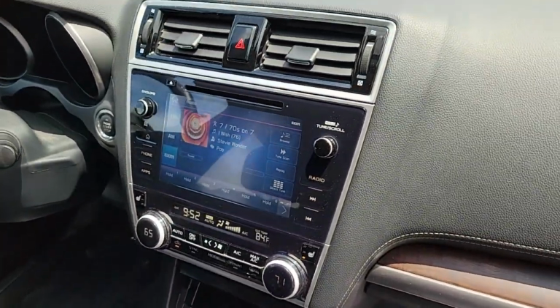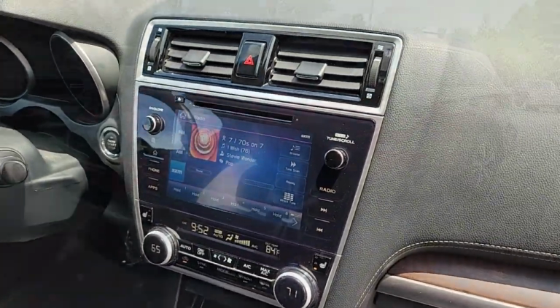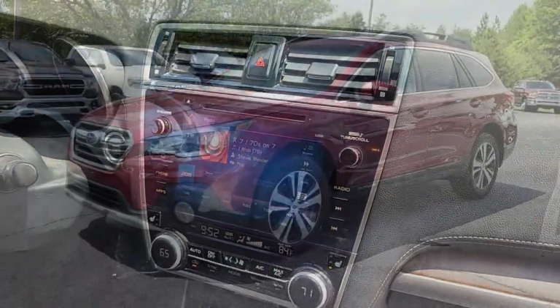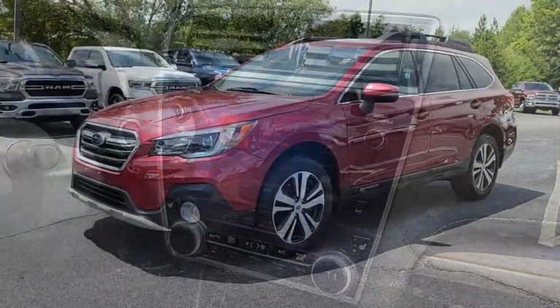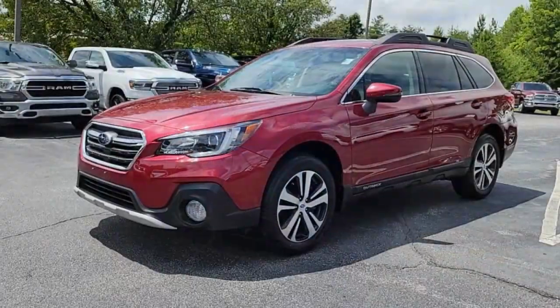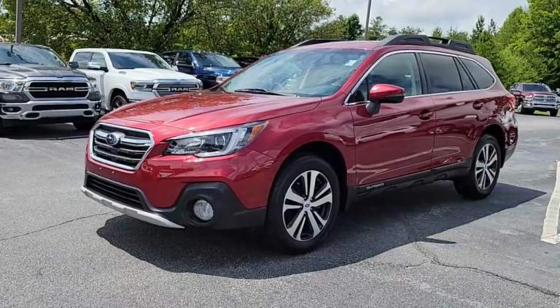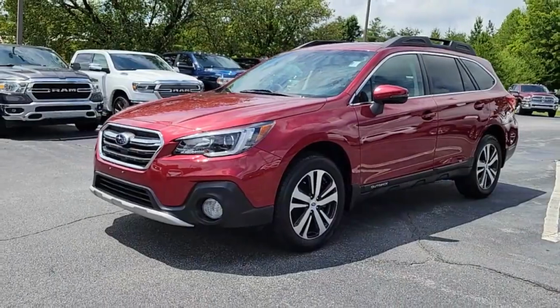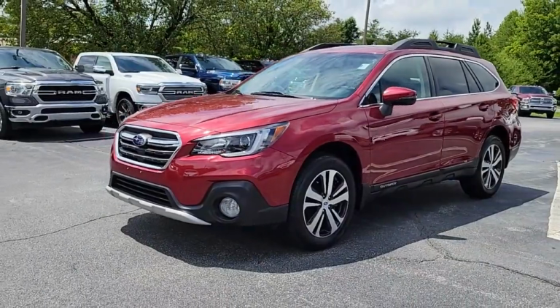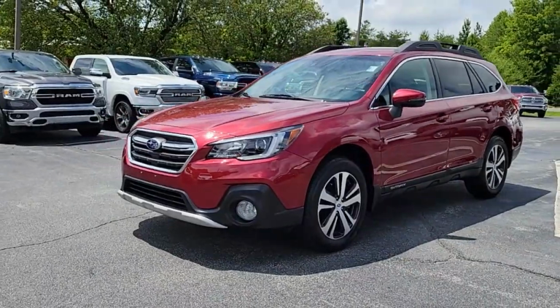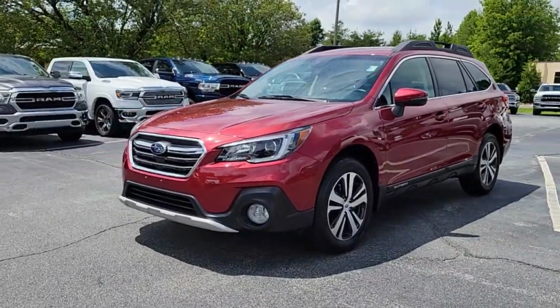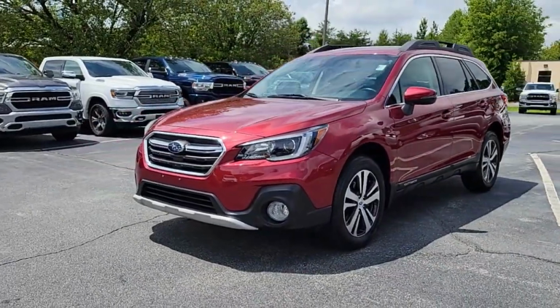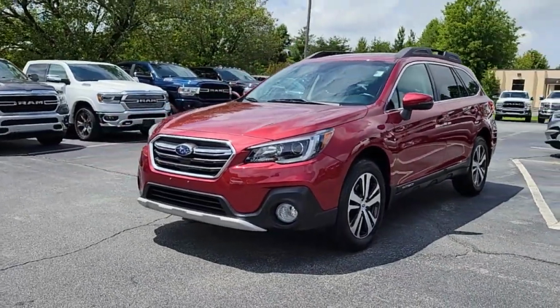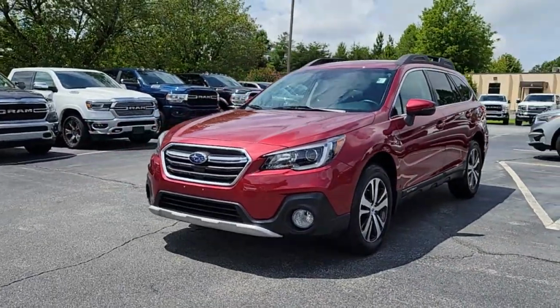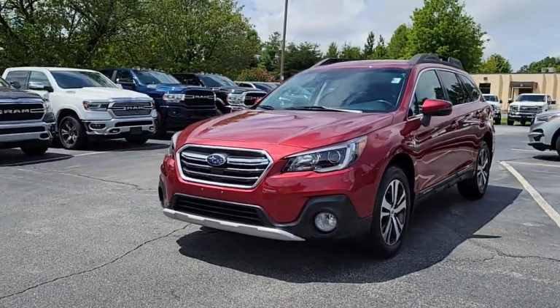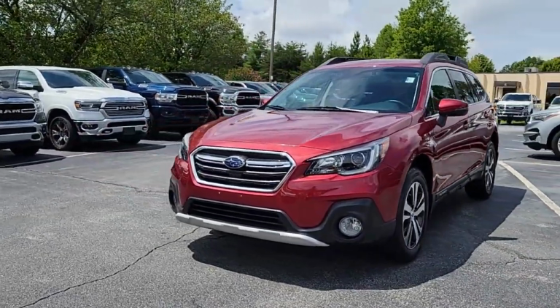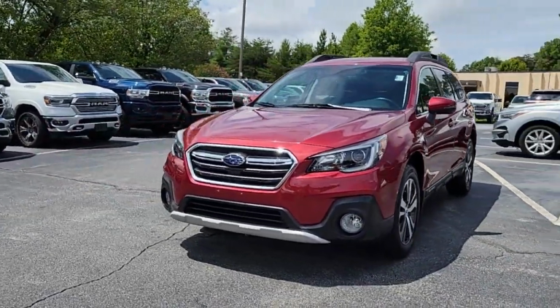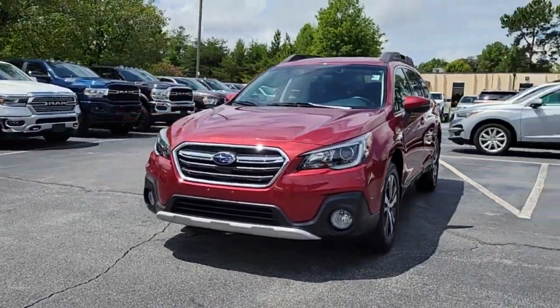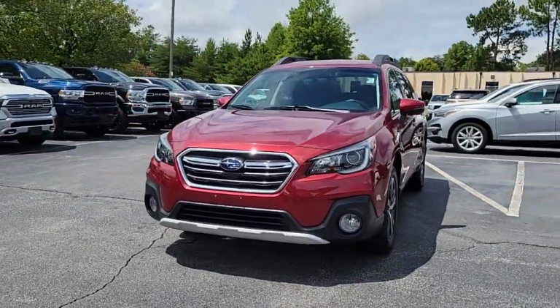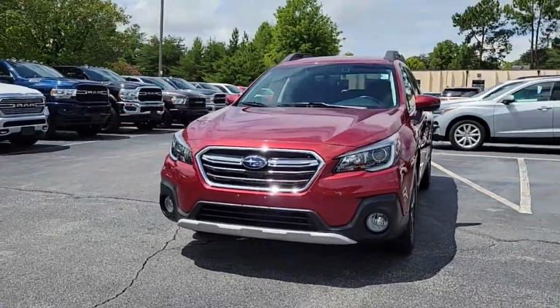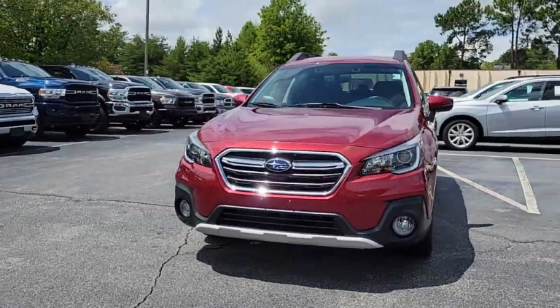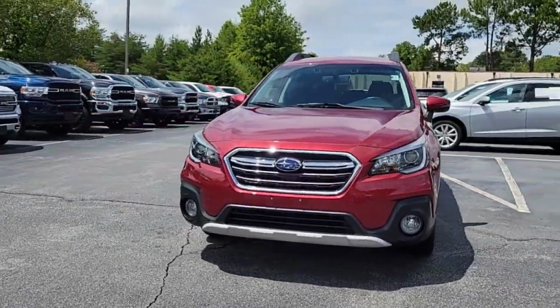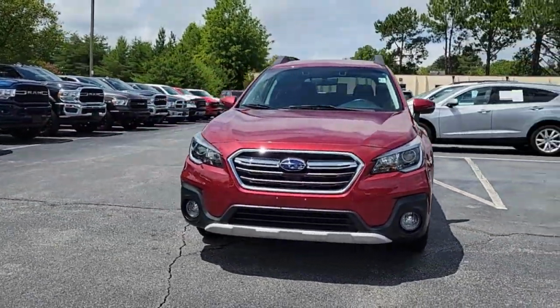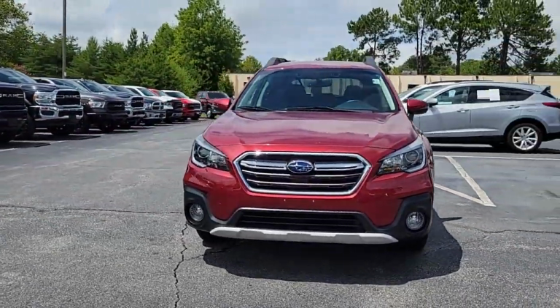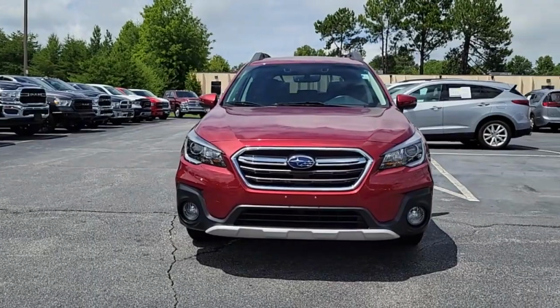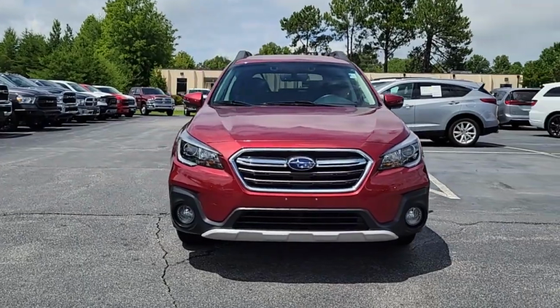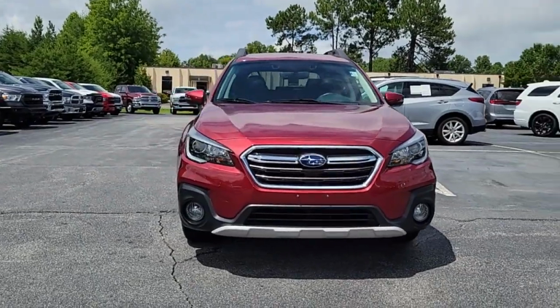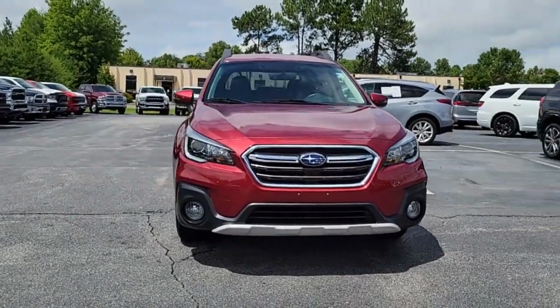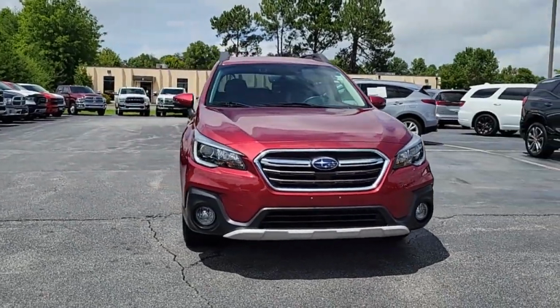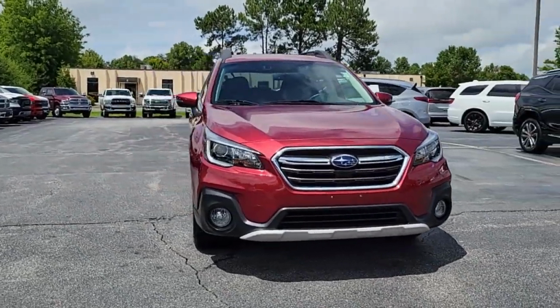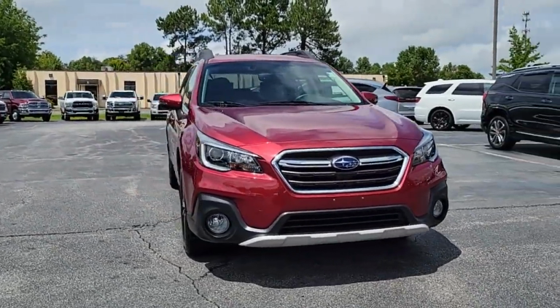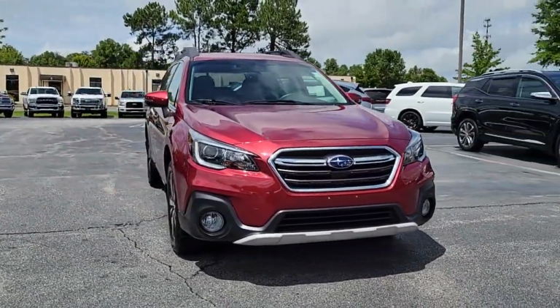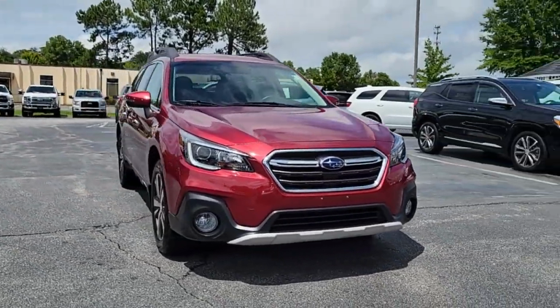Revel in the responsiveness of its 2.5-liter four-cylinder engine while enjoying an impressive 25 miles per gallon in the city and 32 on the highway.